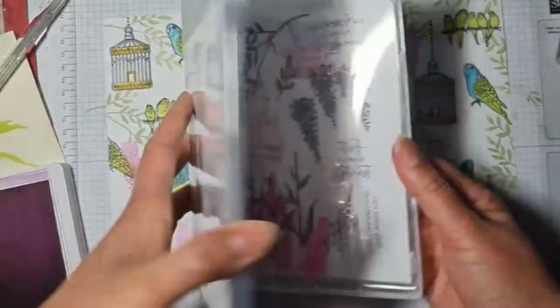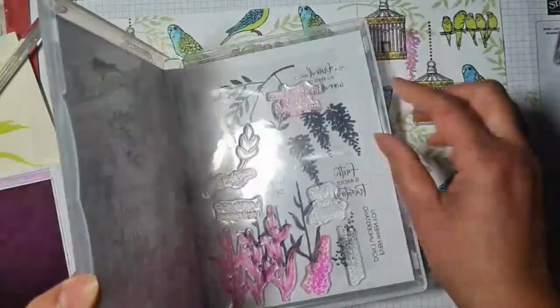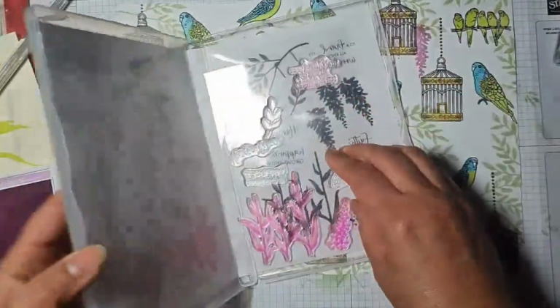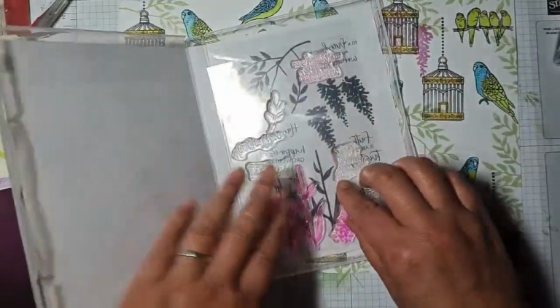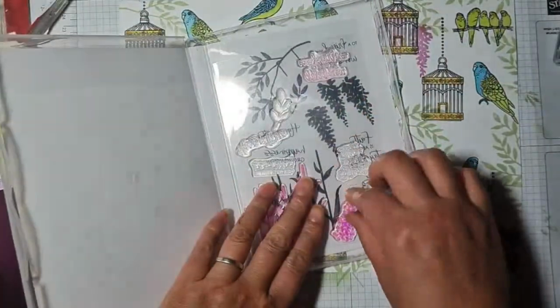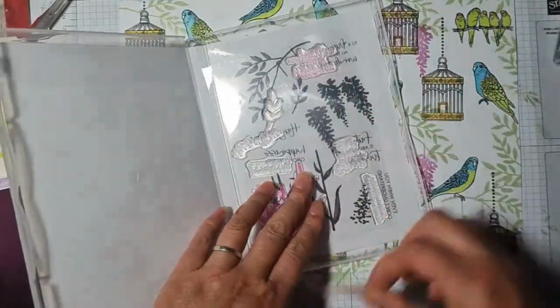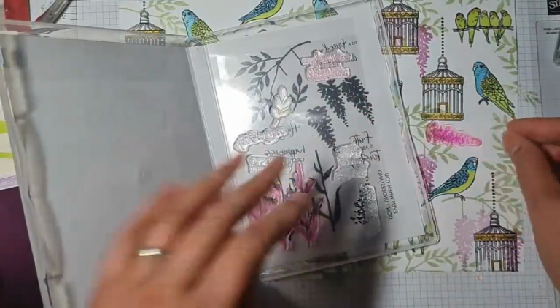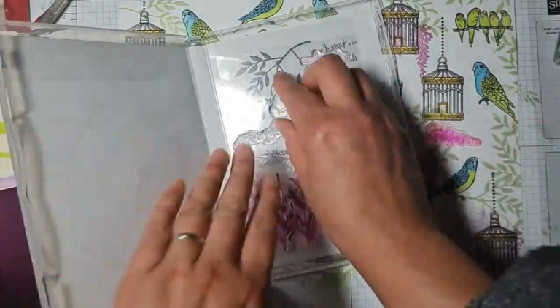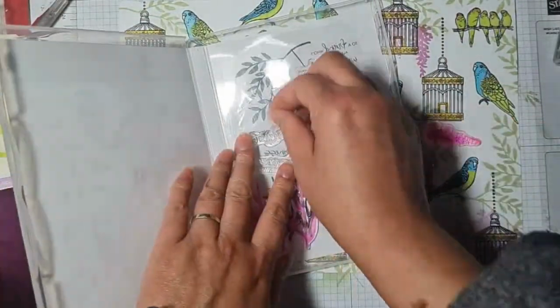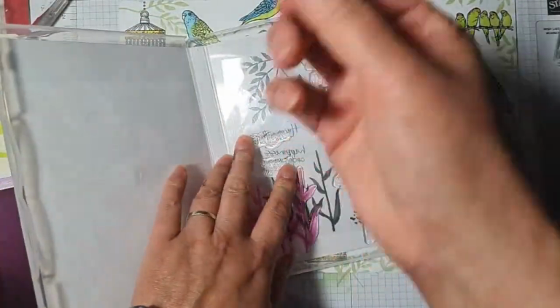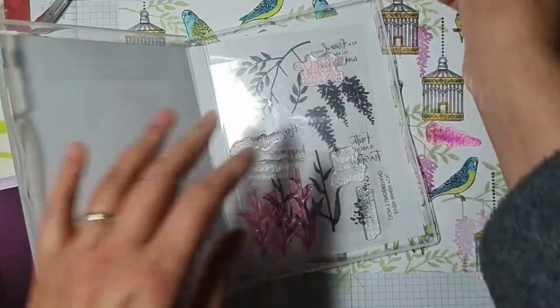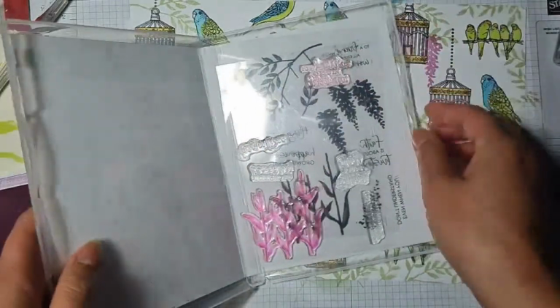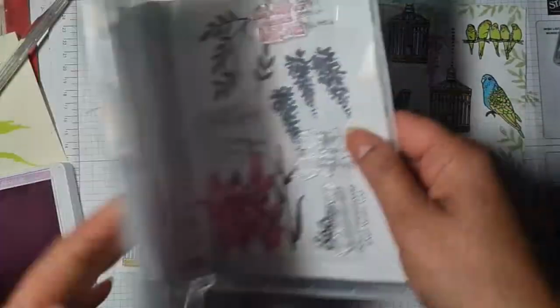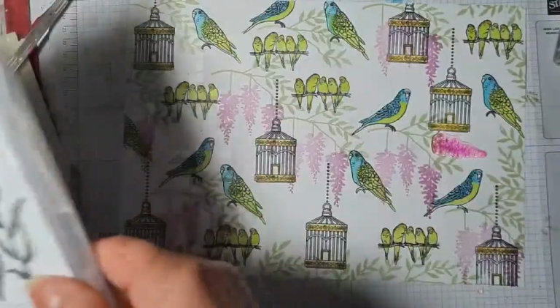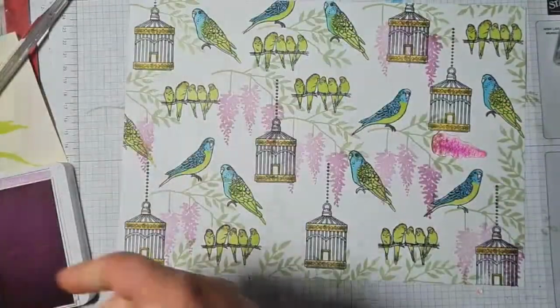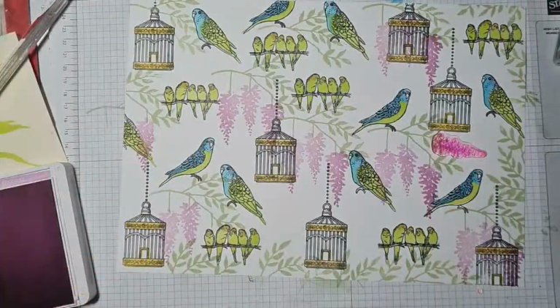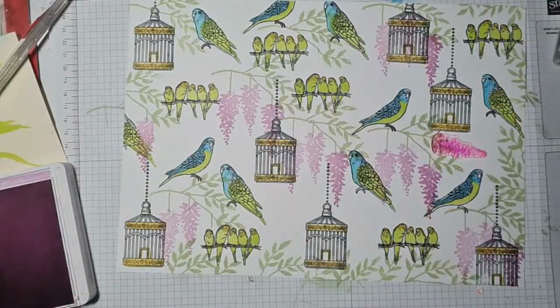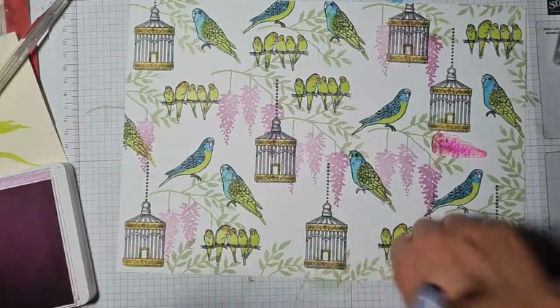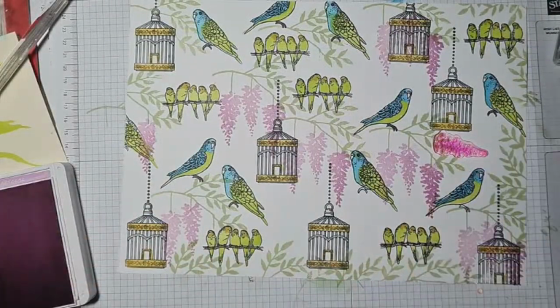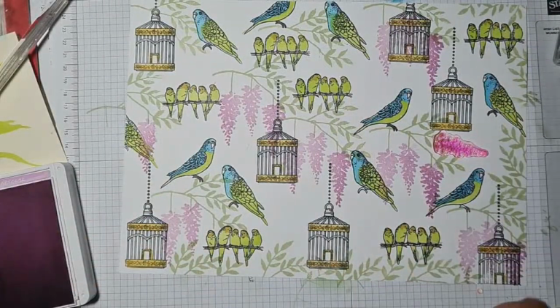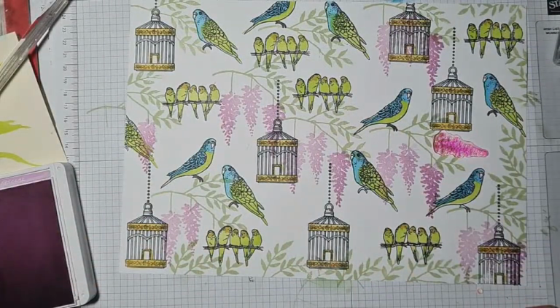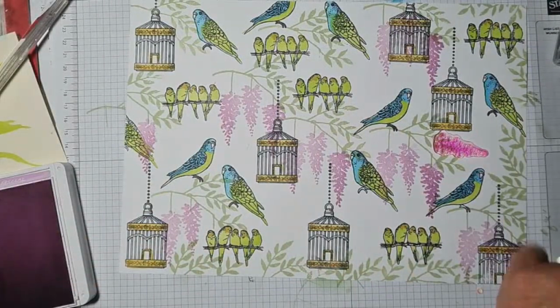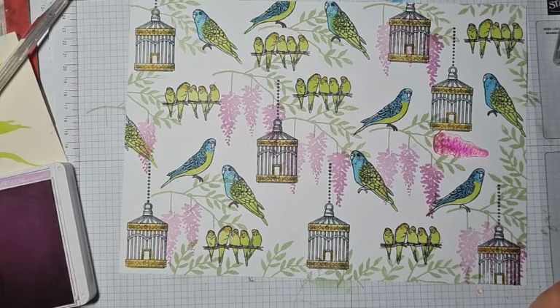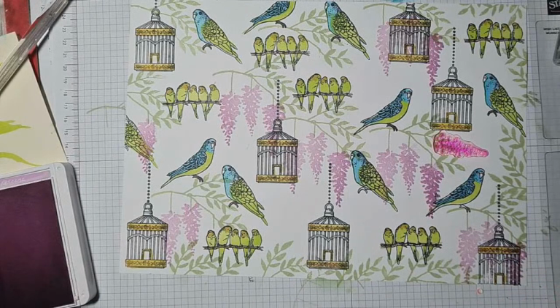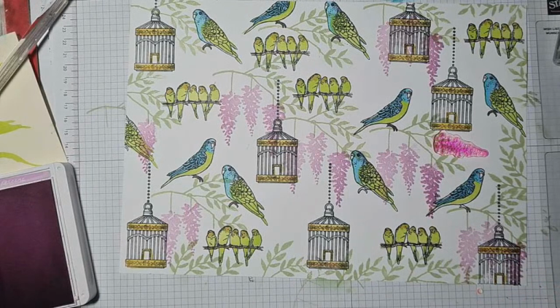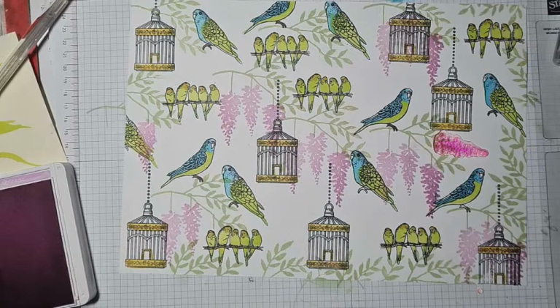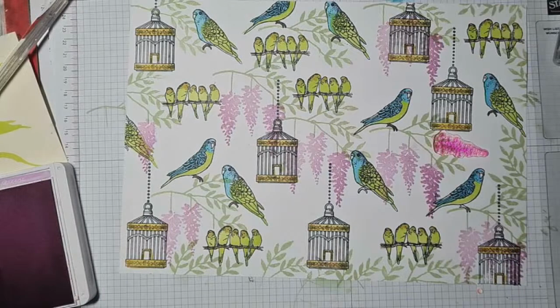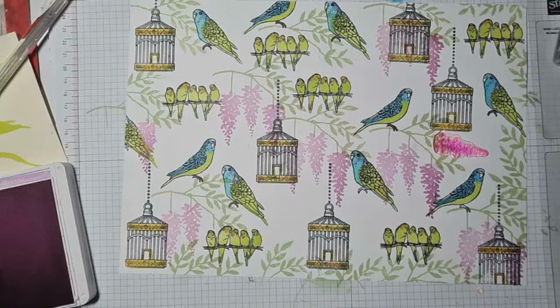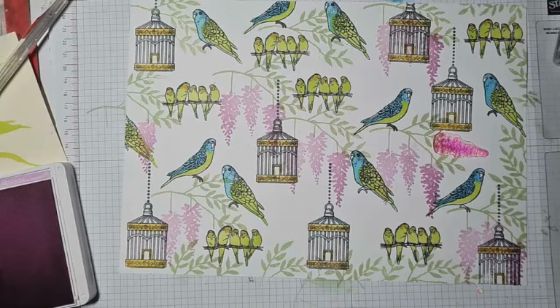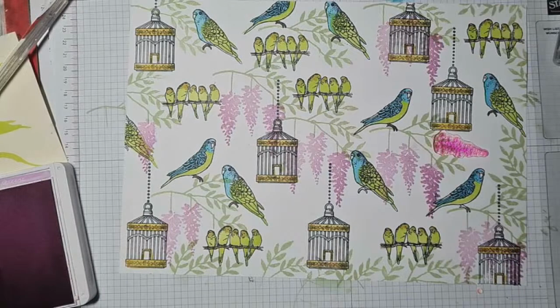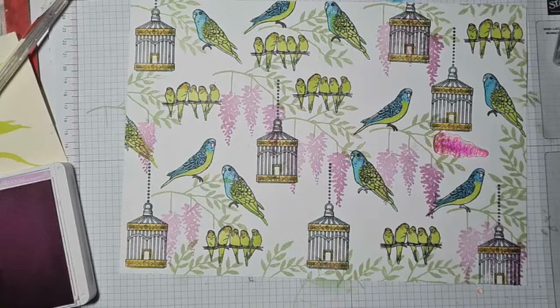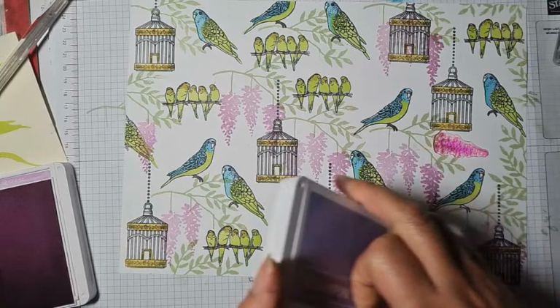Now I'm going to stamp this, and I'm going to get that other stamp out for reasons I will yet reveal. I think a little bit of Highland Heather at the top.